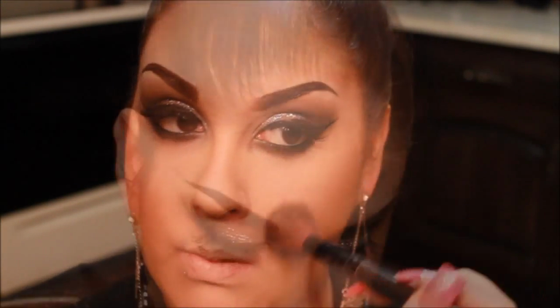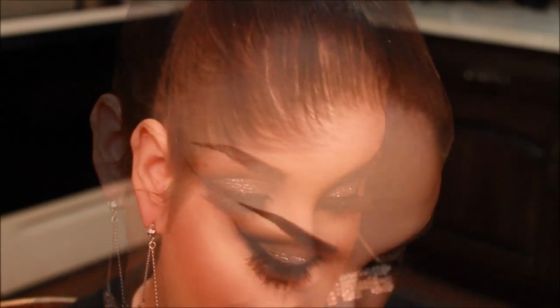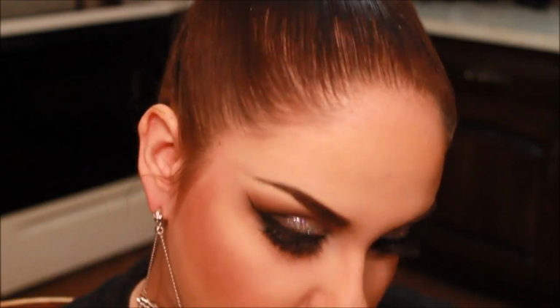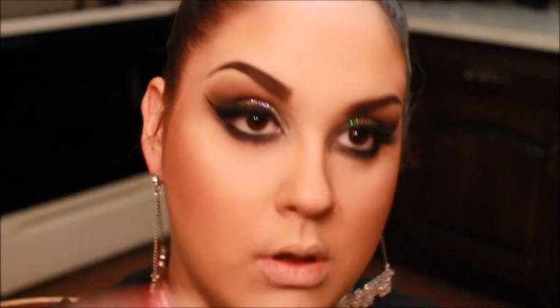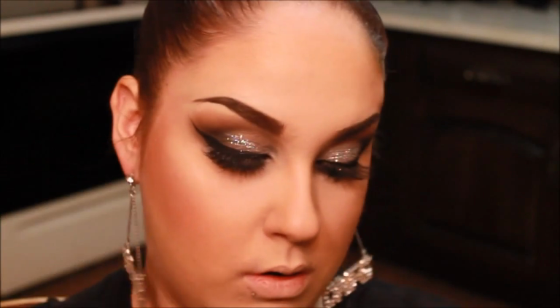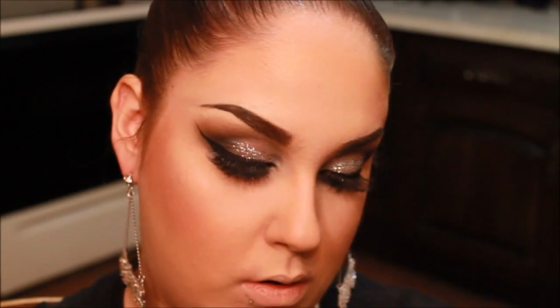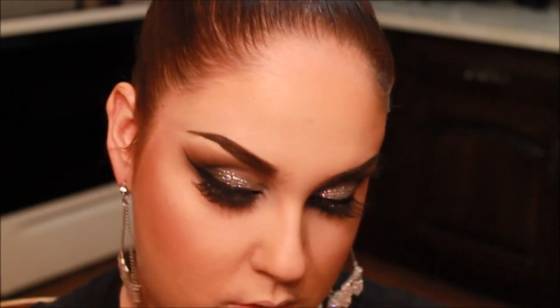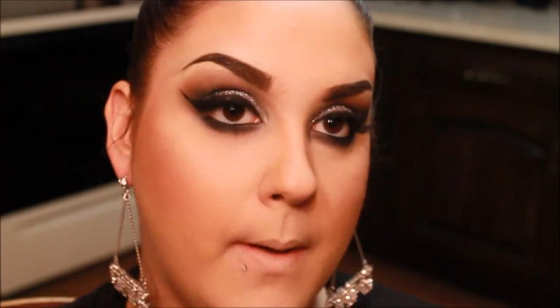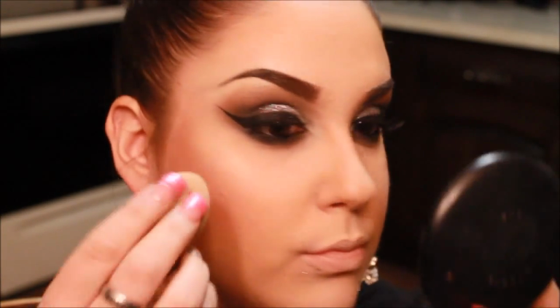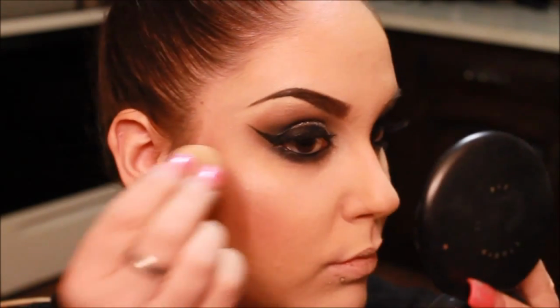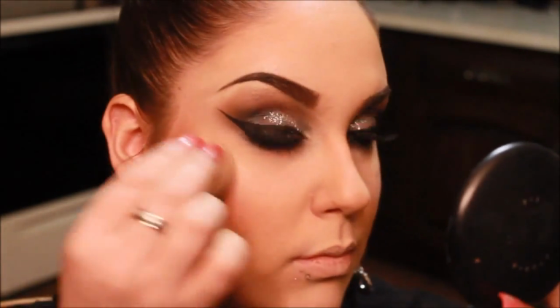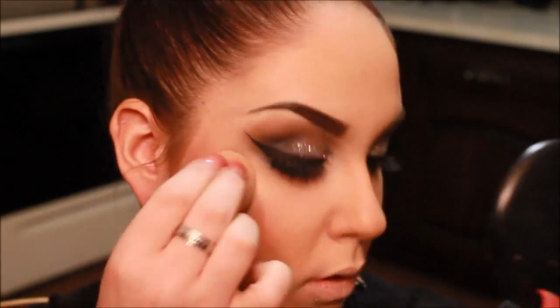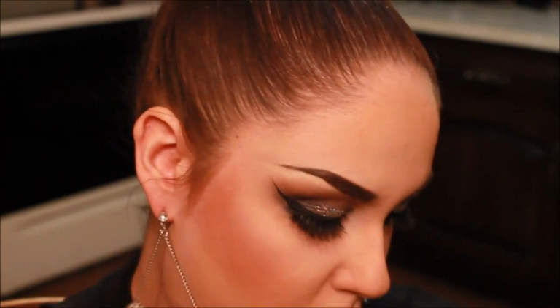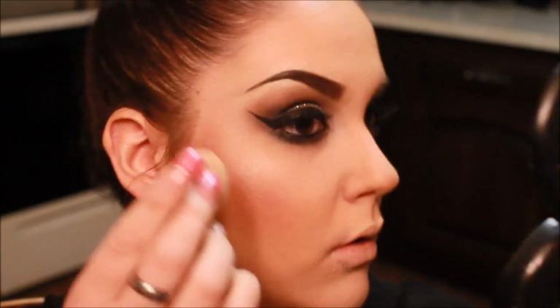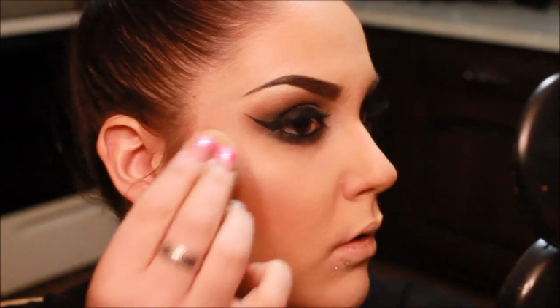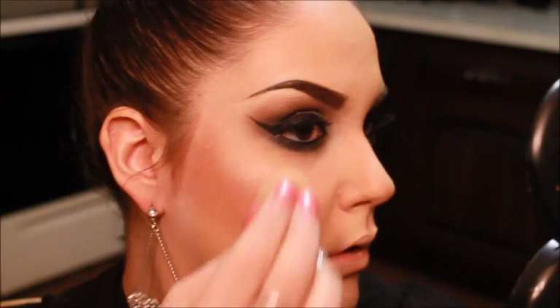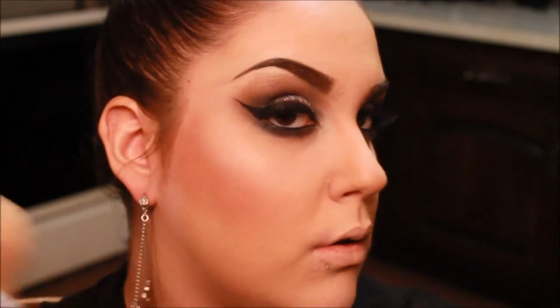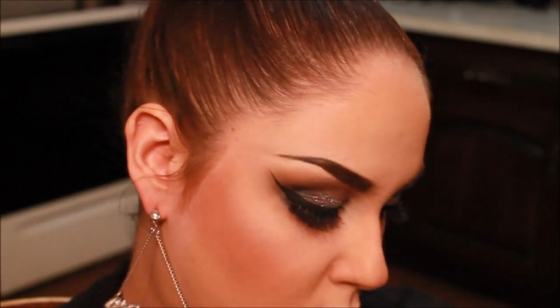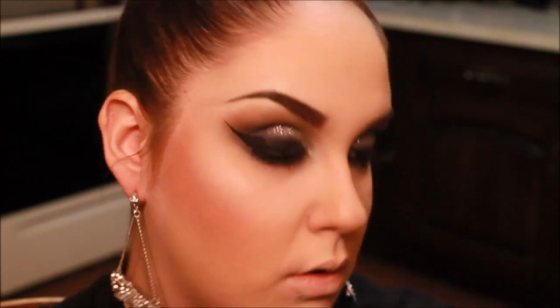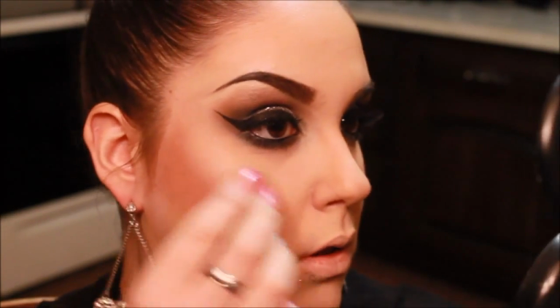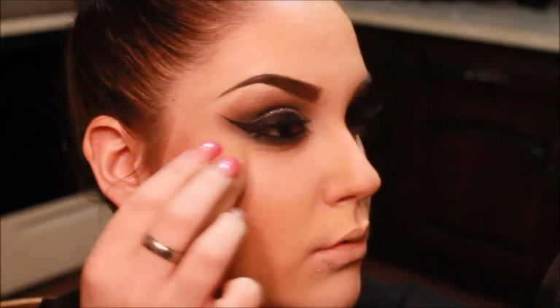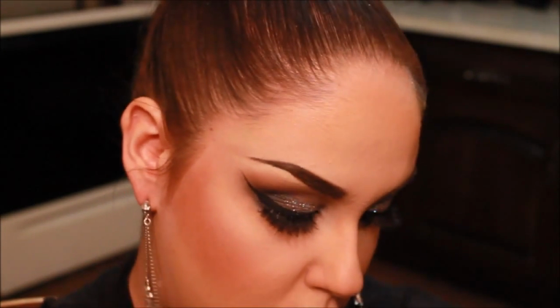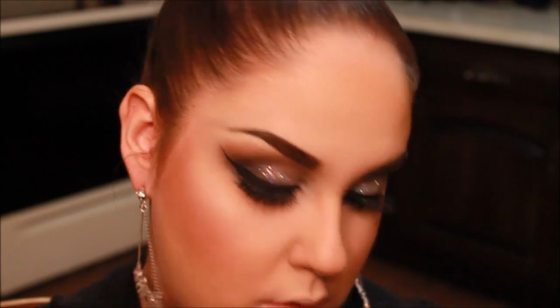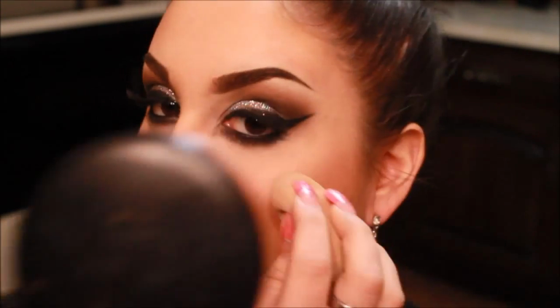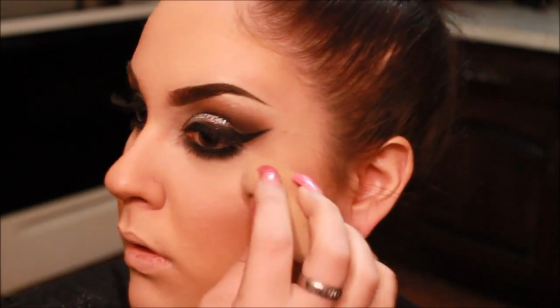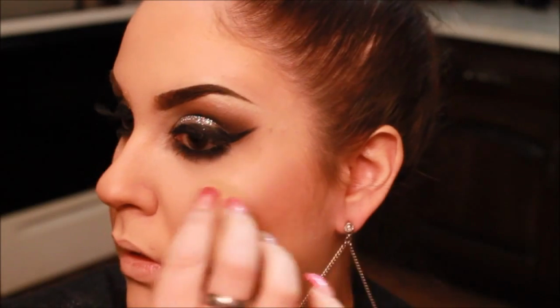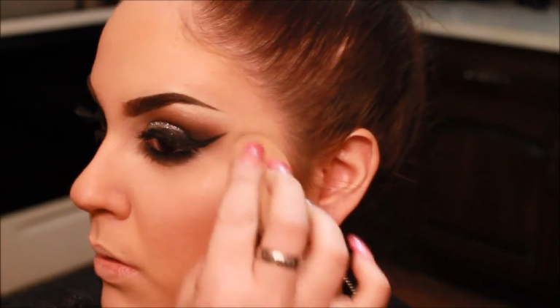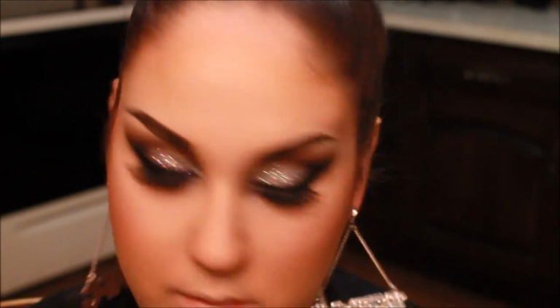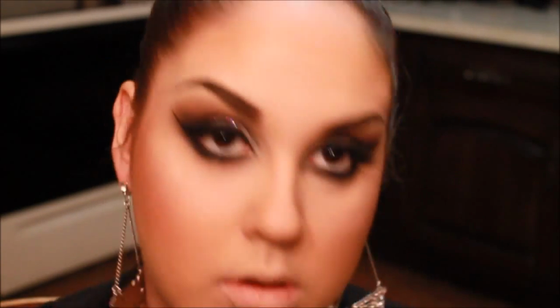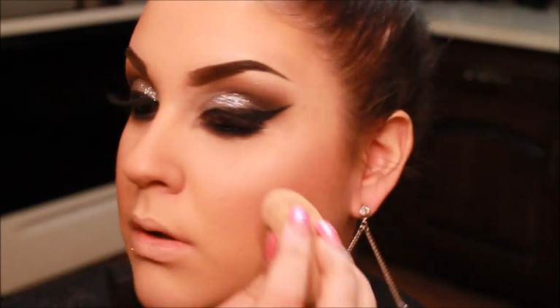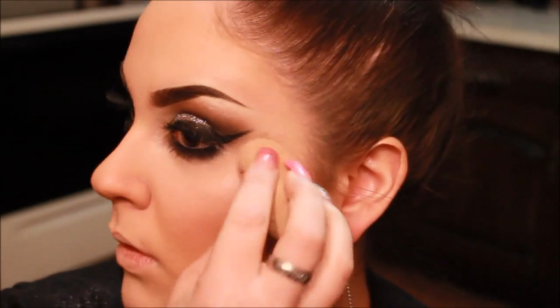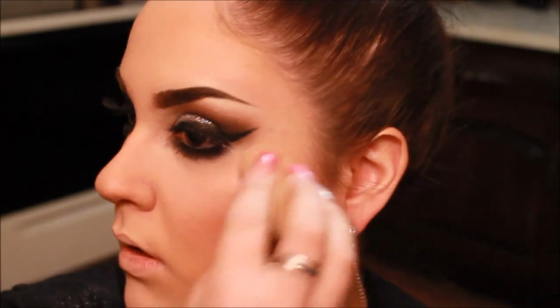Taking my MAC Mineralized Skin Finish in Soft and Gentle, and applying that on my cheekbones. And now taking Nylon eyeshadow by MAC and putting that right on top for a super highlighted effect, and then just blending that out so it's not too harsh.